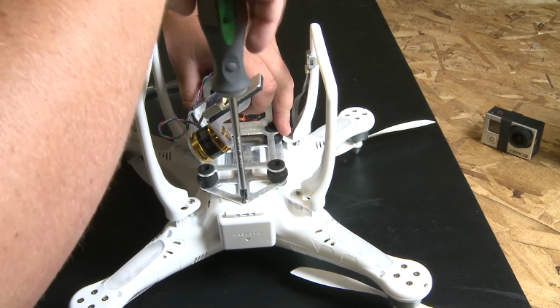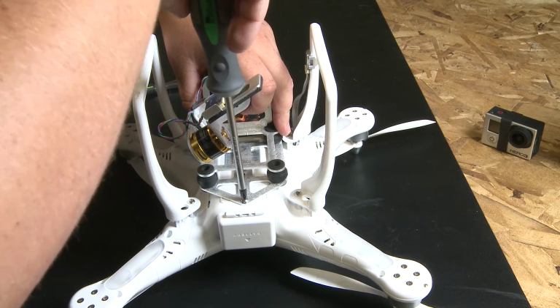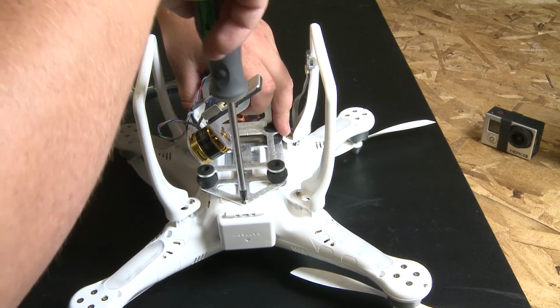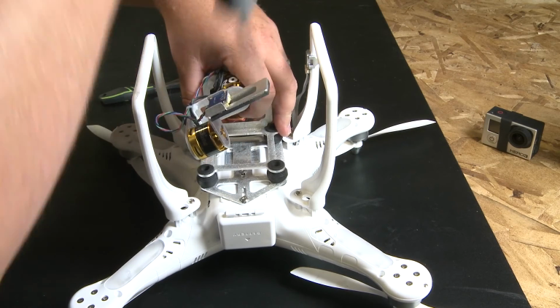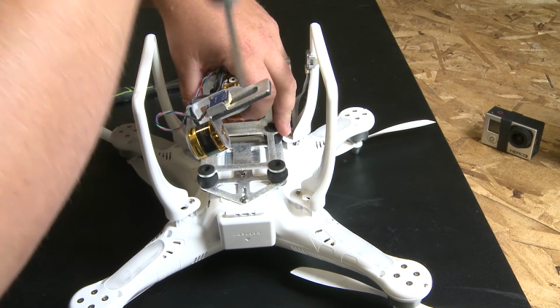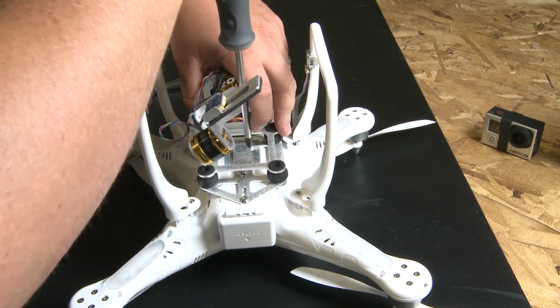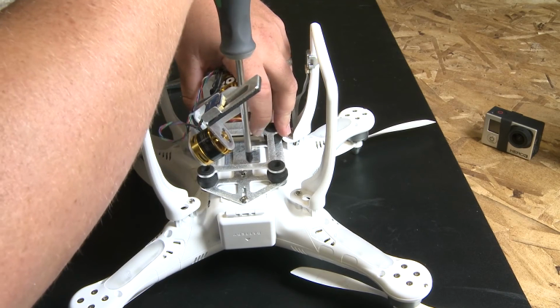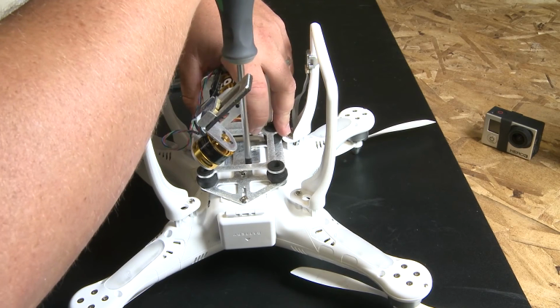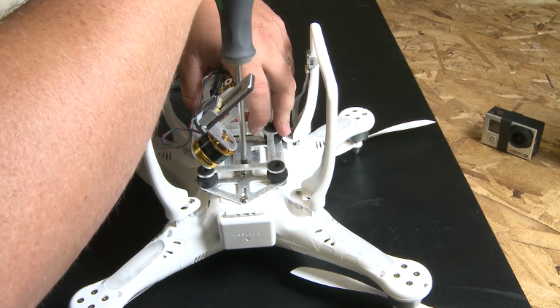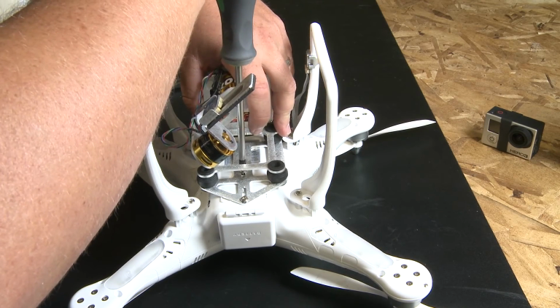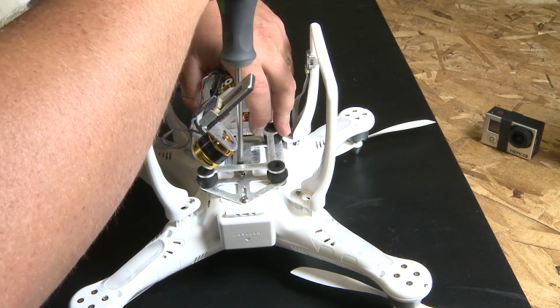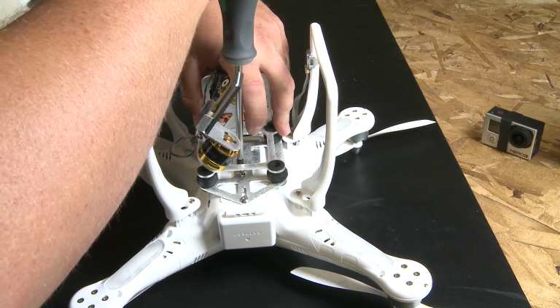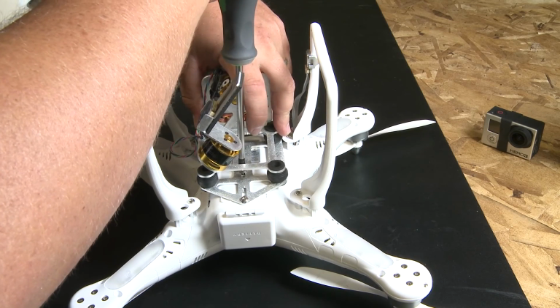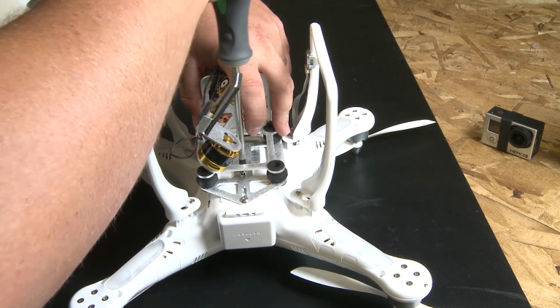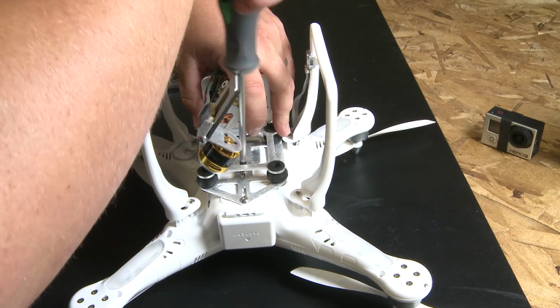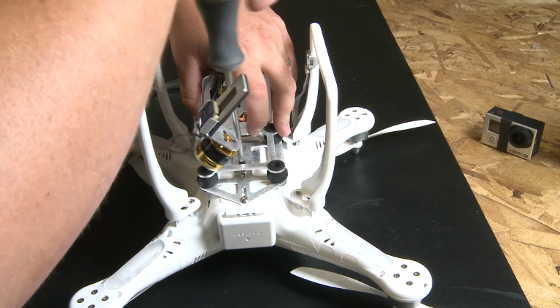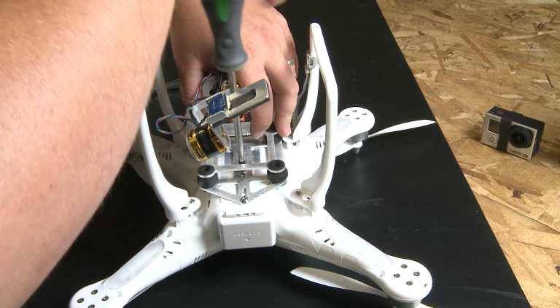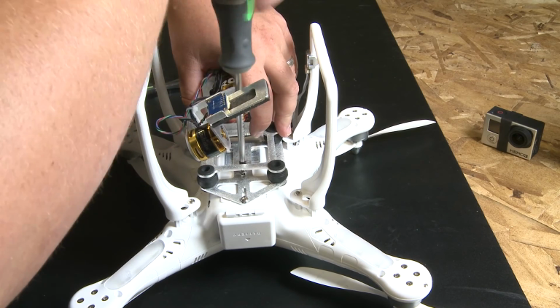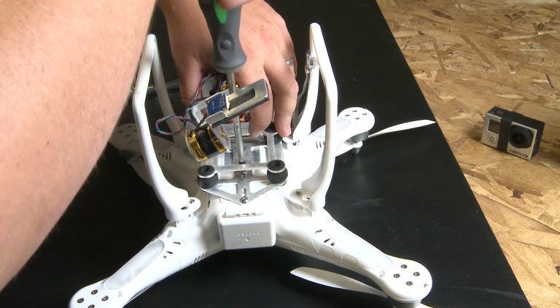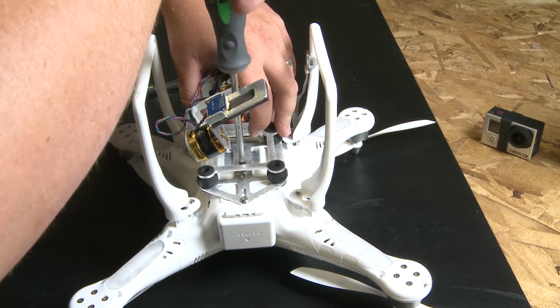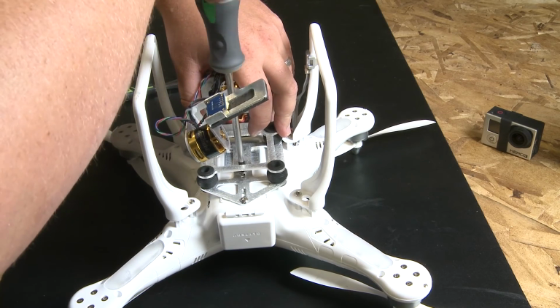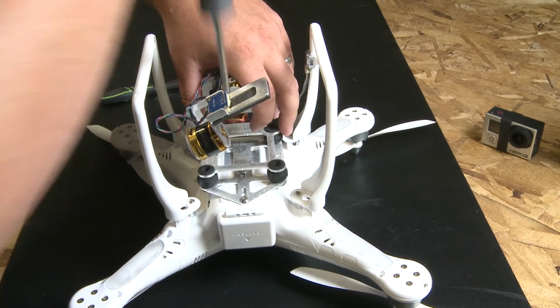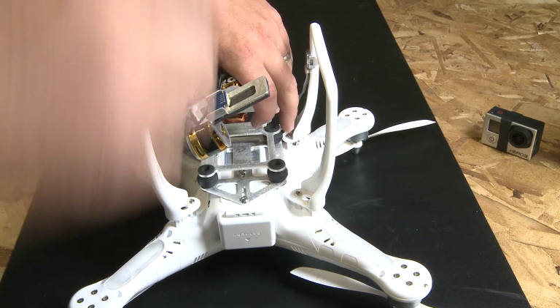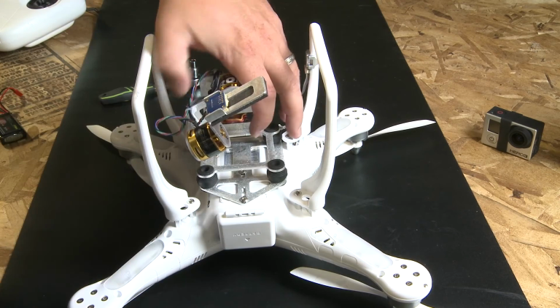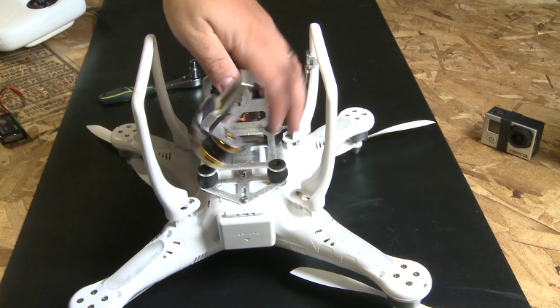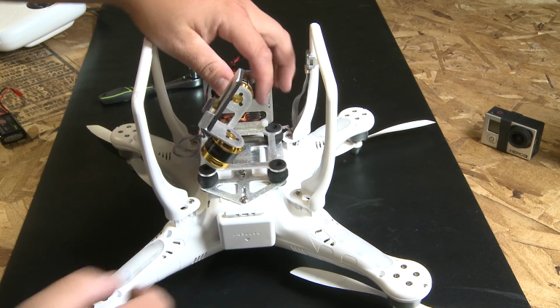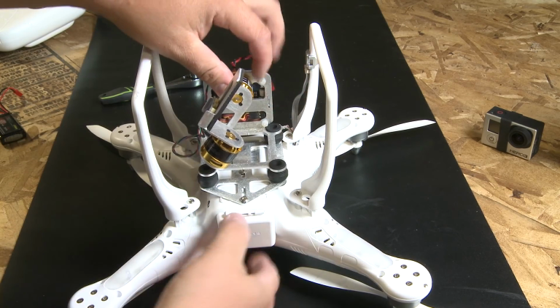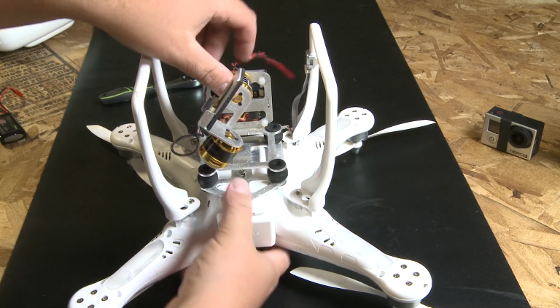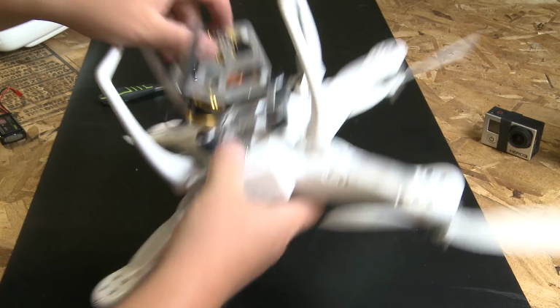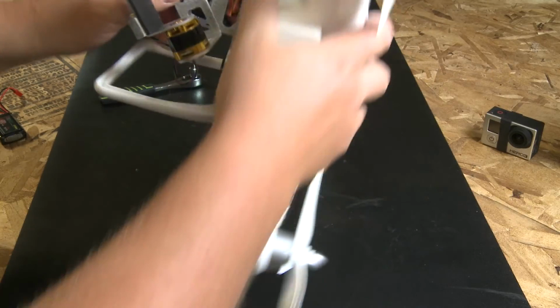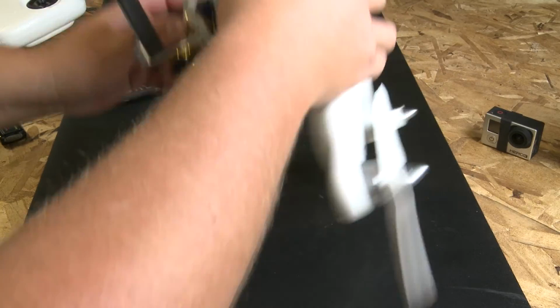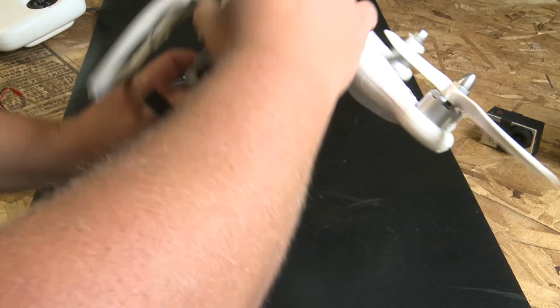Go ahead and tighten those two screws down after you get it set. And that's it.